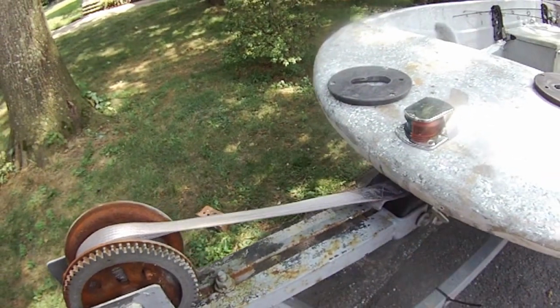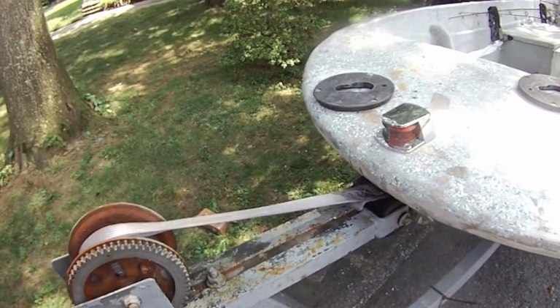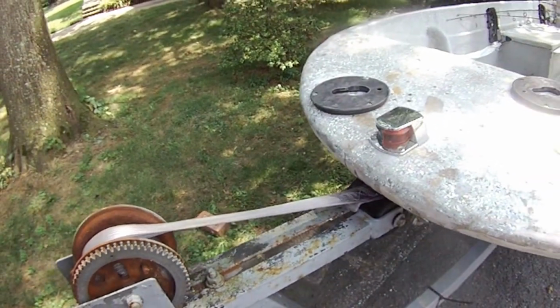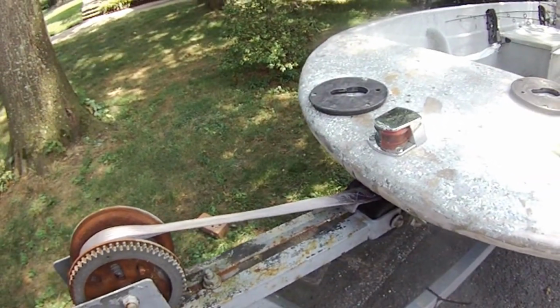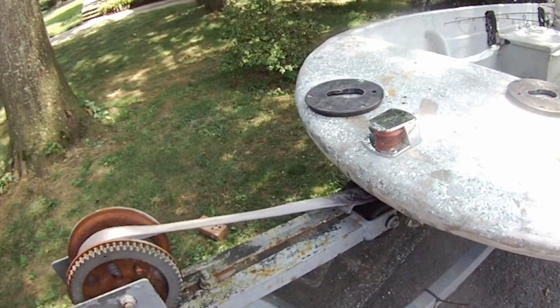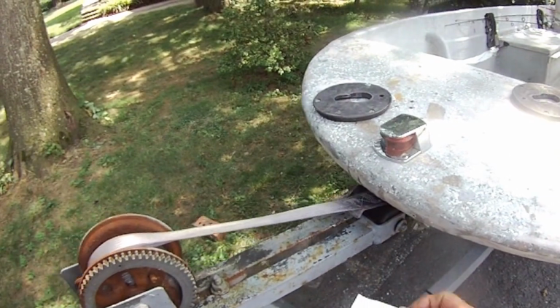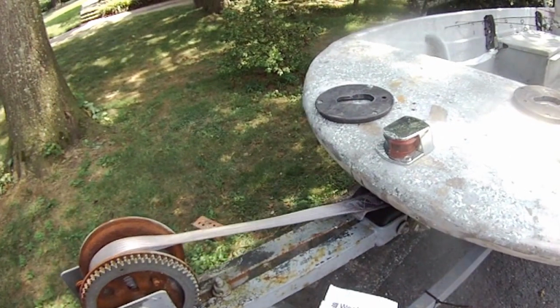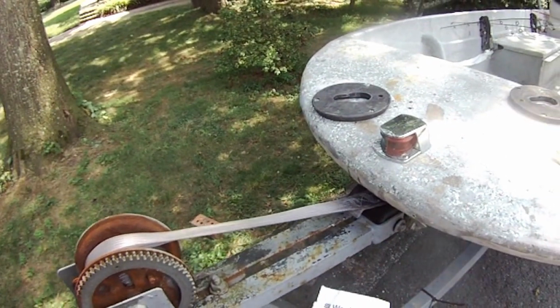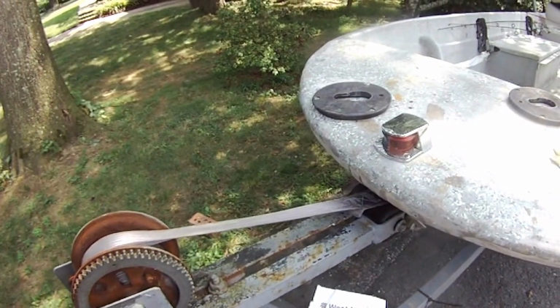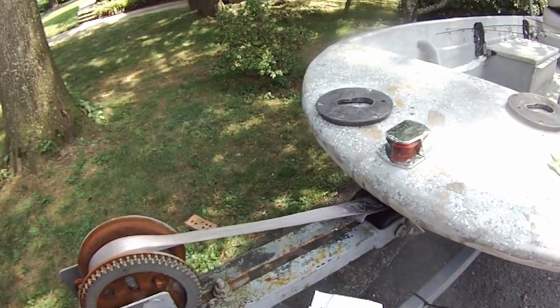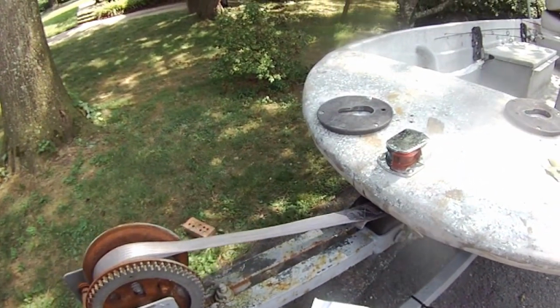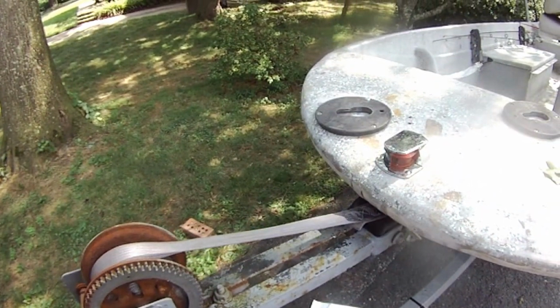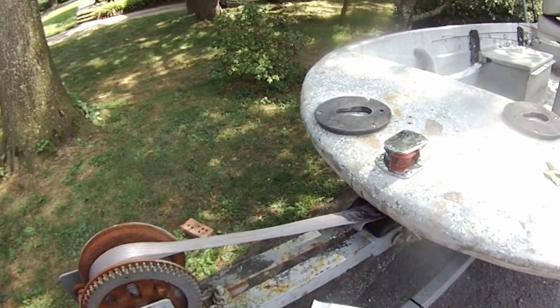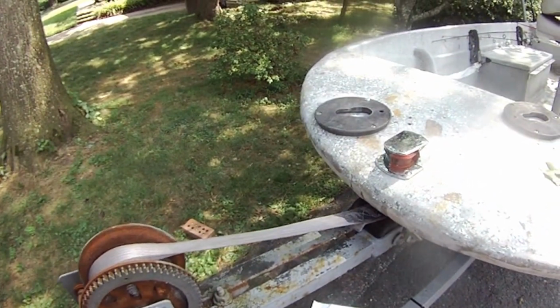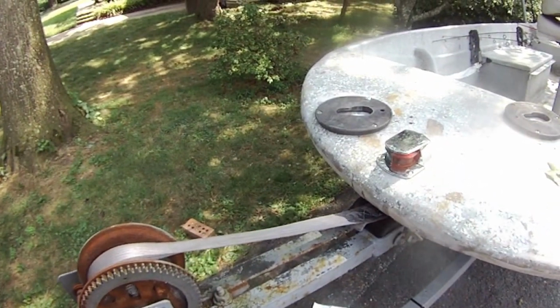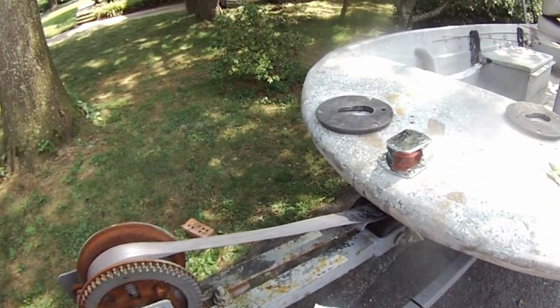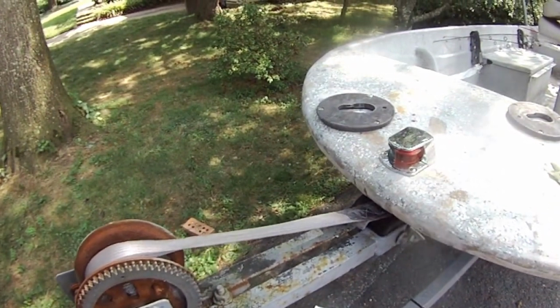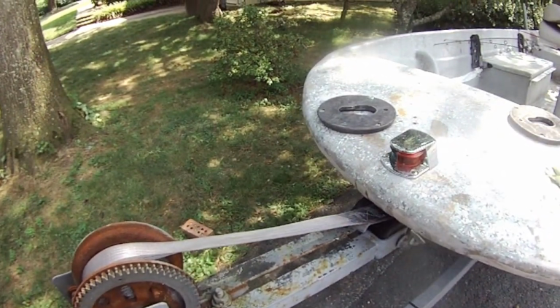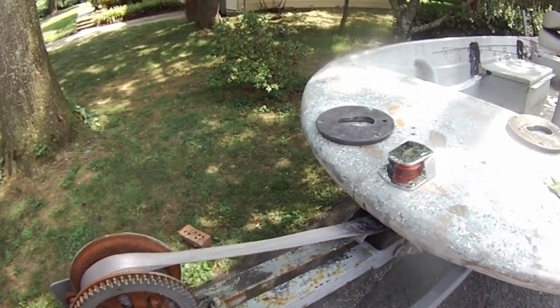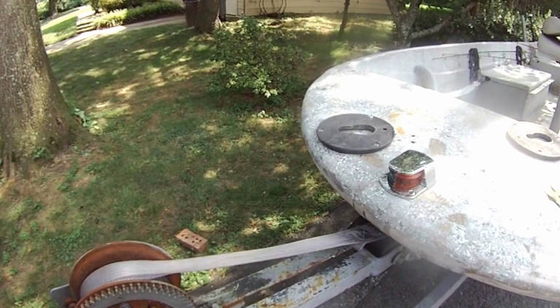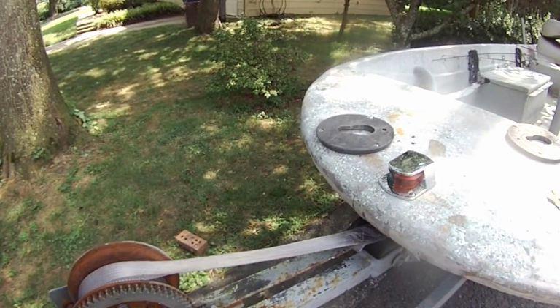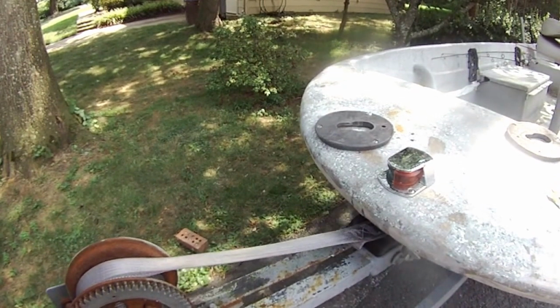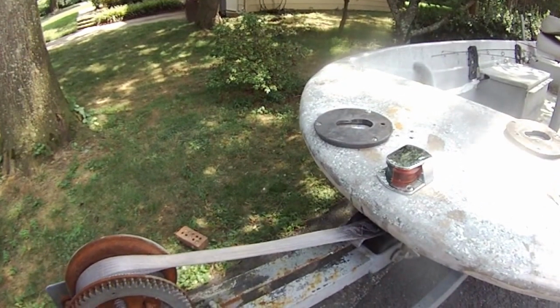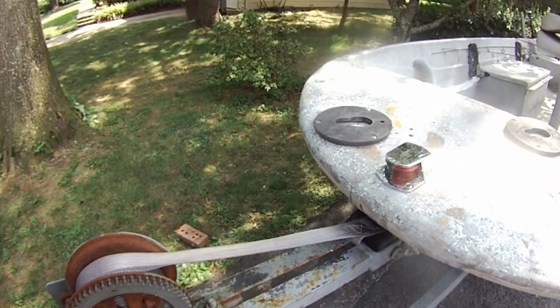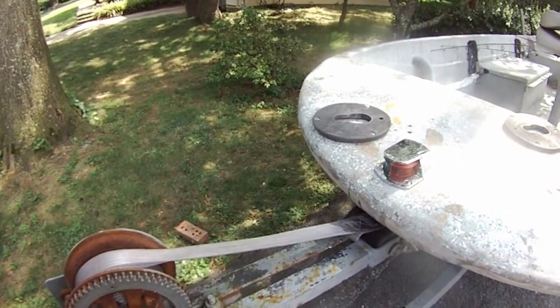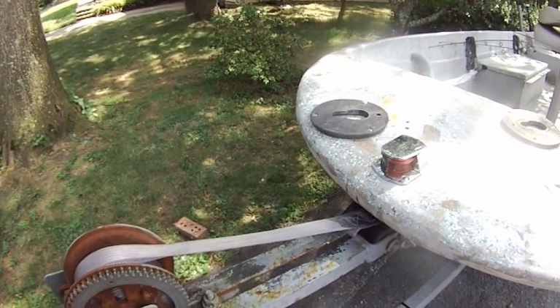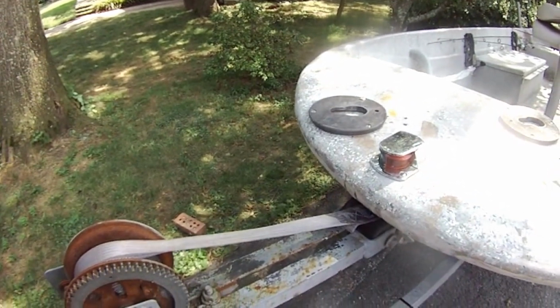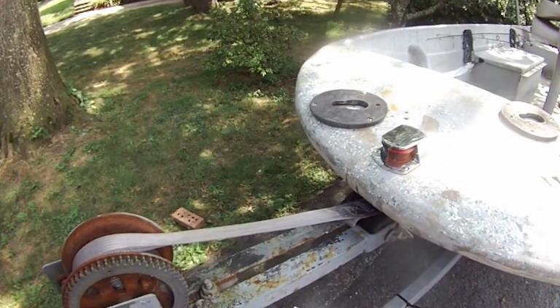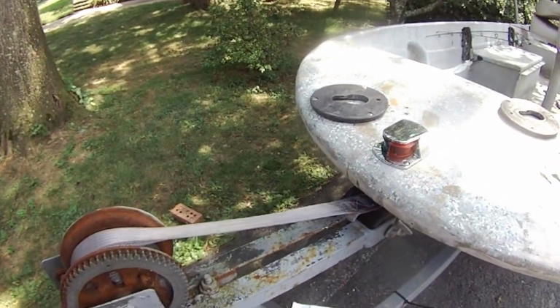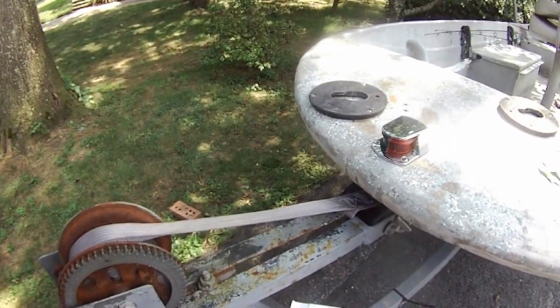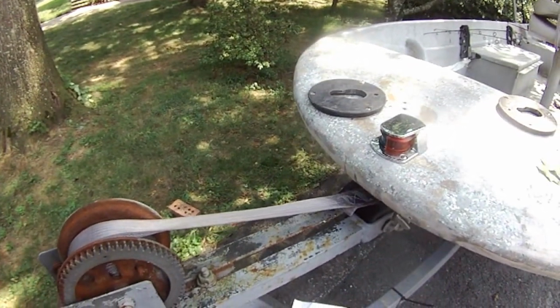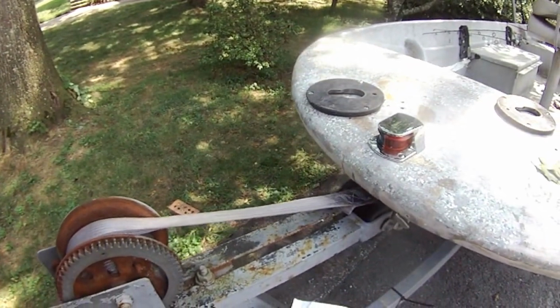I just went to West Marine and bought a three-inch bow stop roller, and it's only $8.99.